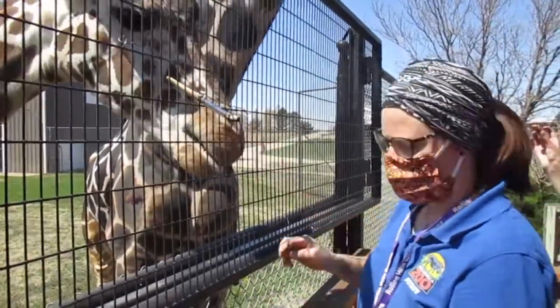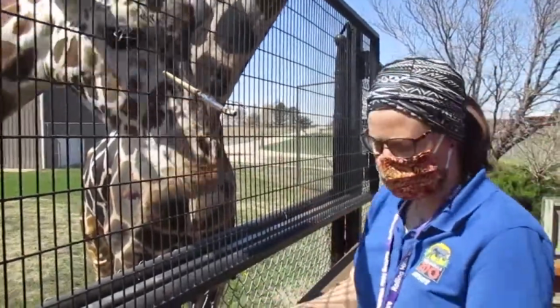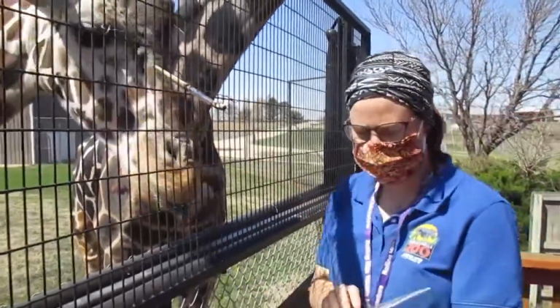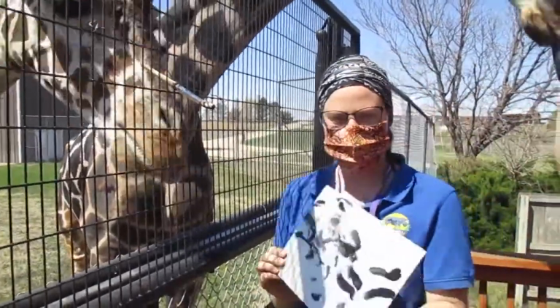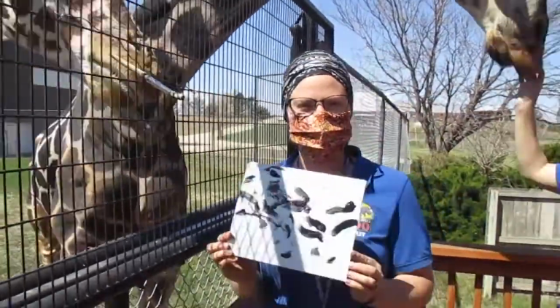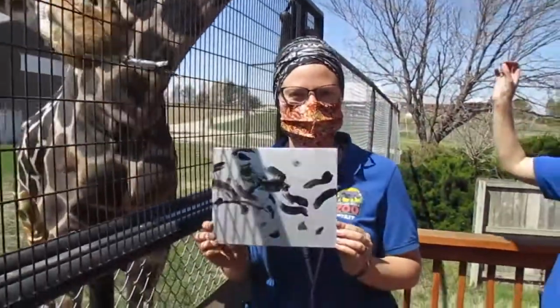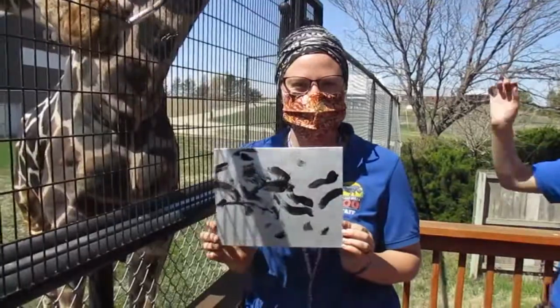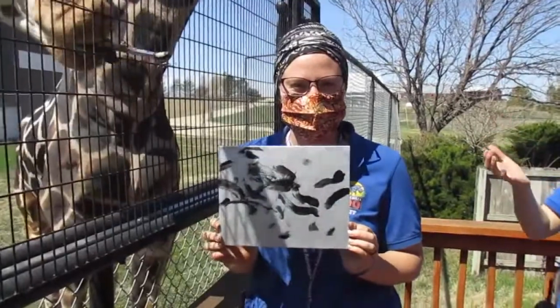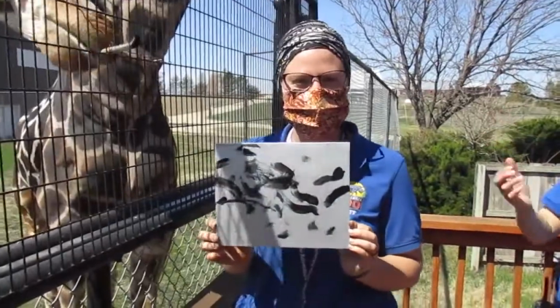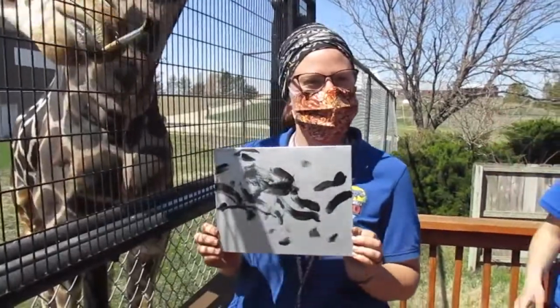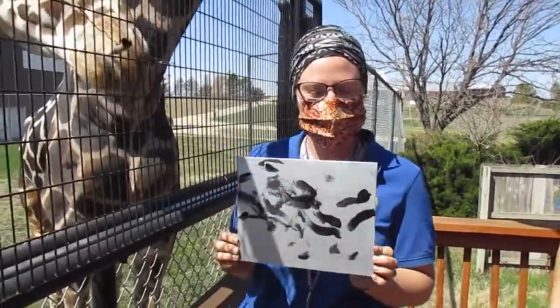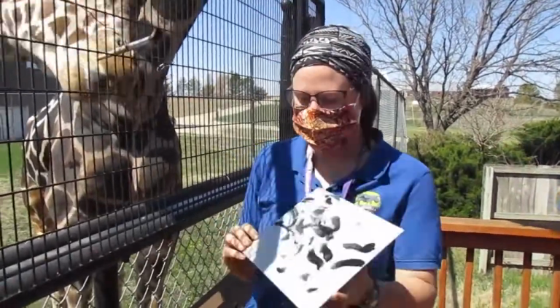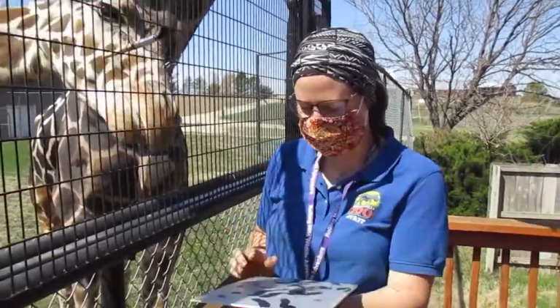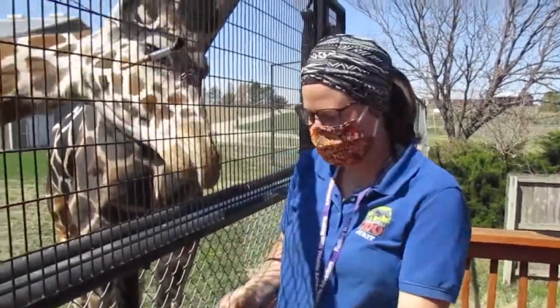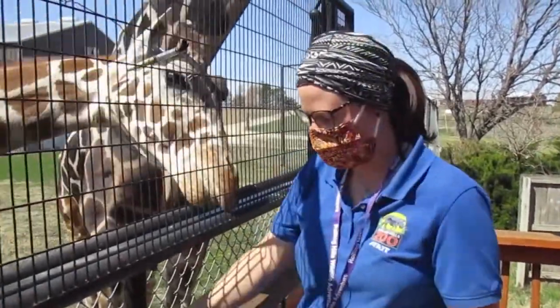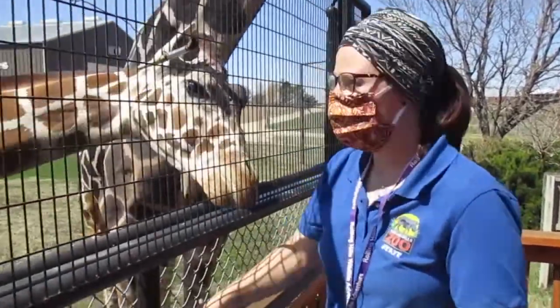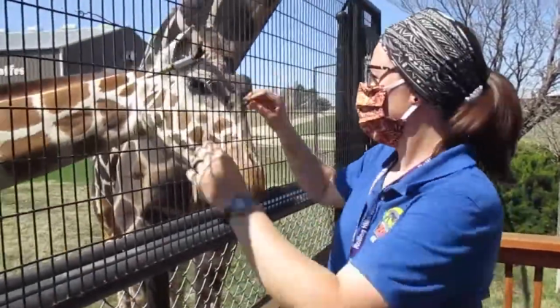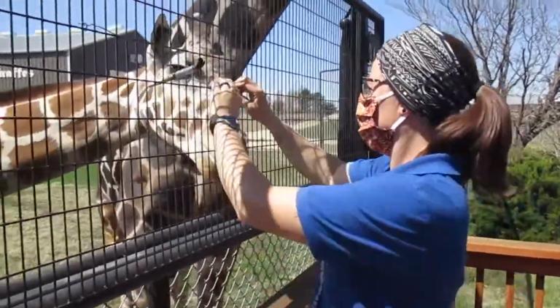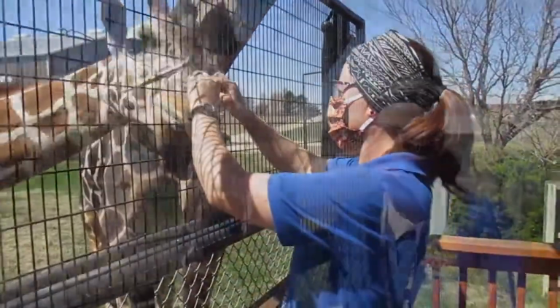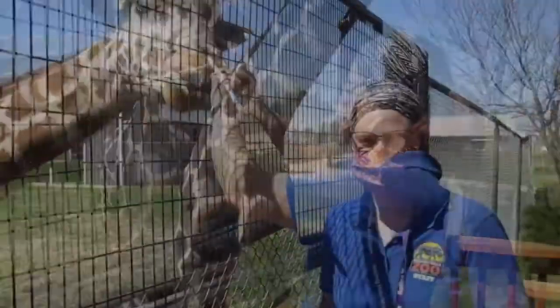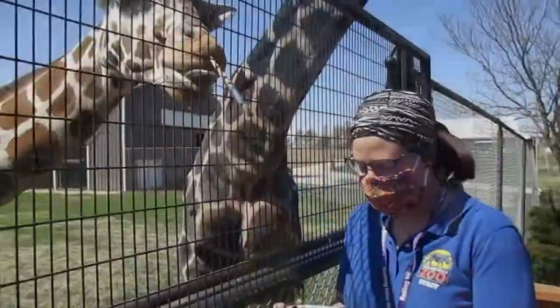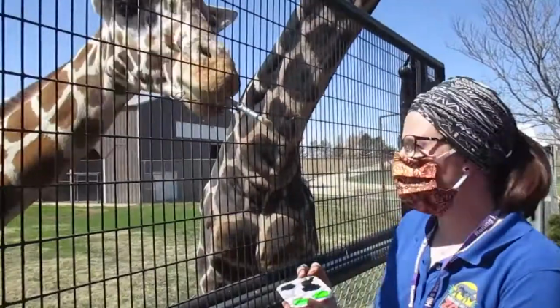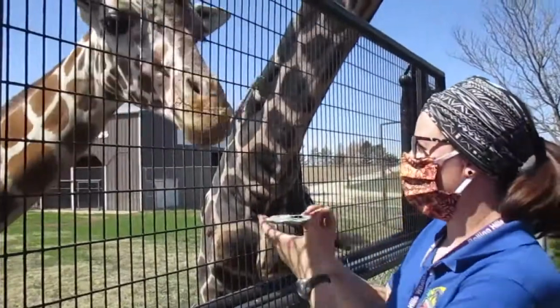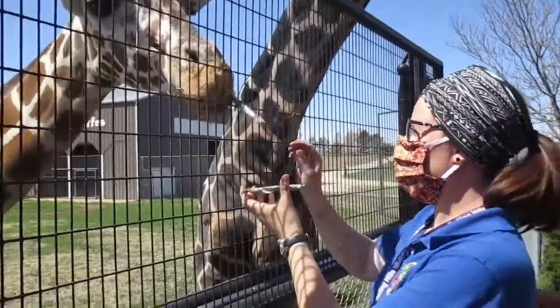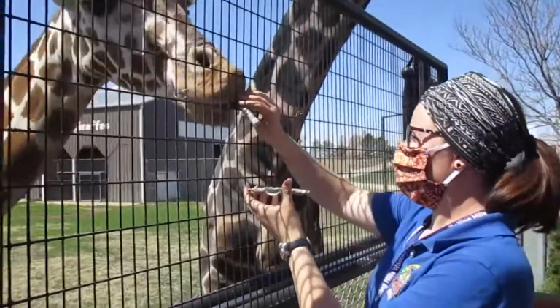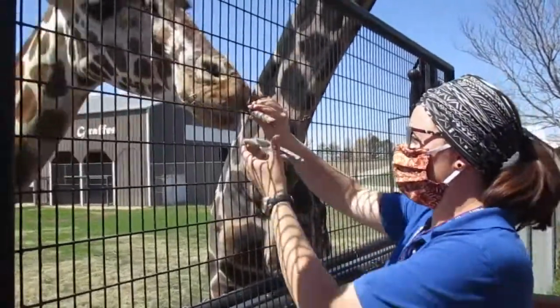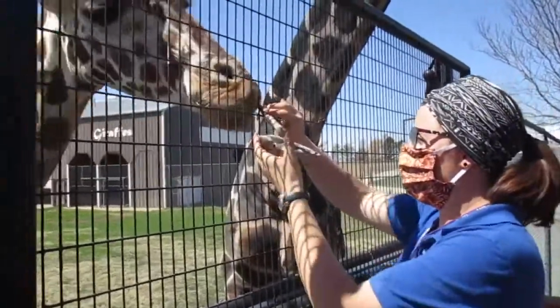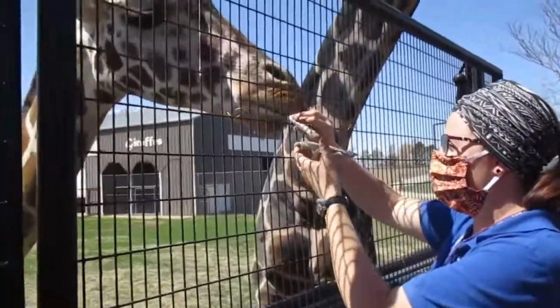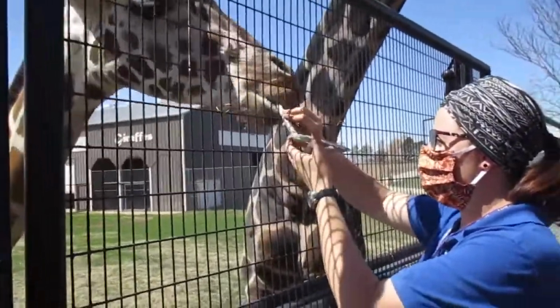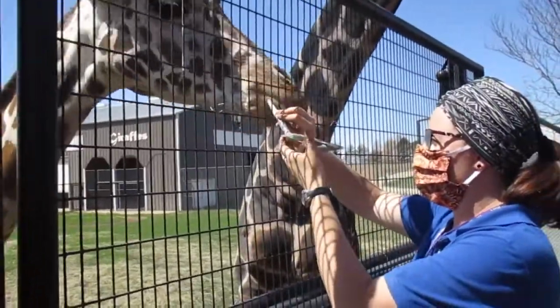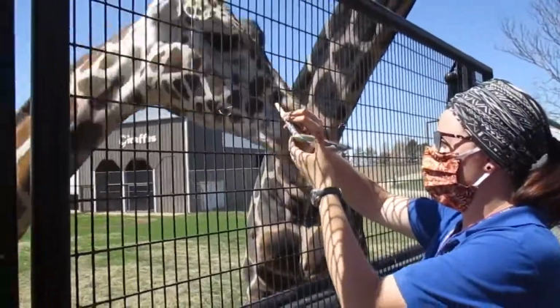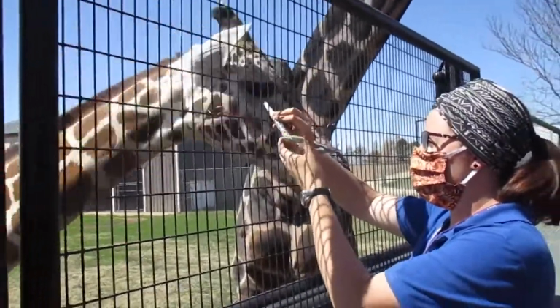All right, so this is looking pretty good. We've got a nice layer of black, so we're going to go ahead and switch colors. We're going to do some green now to add on top of our black.